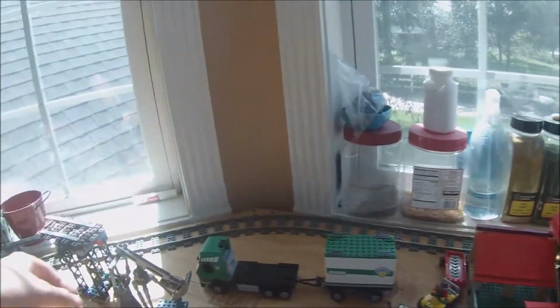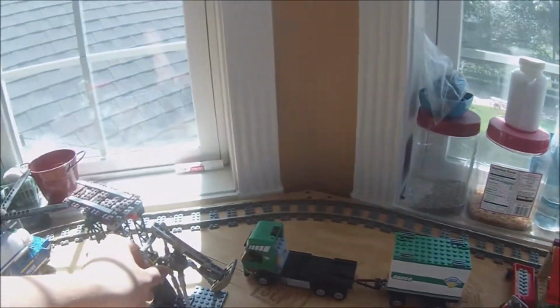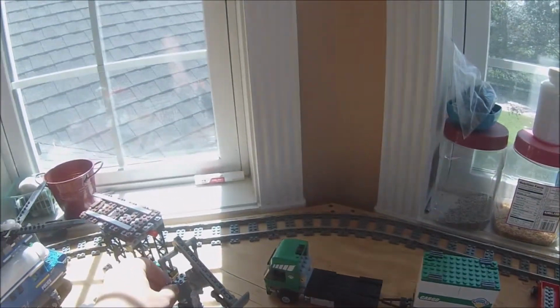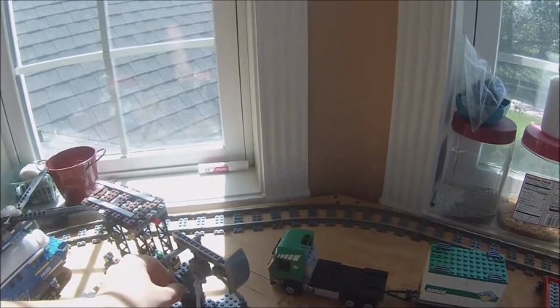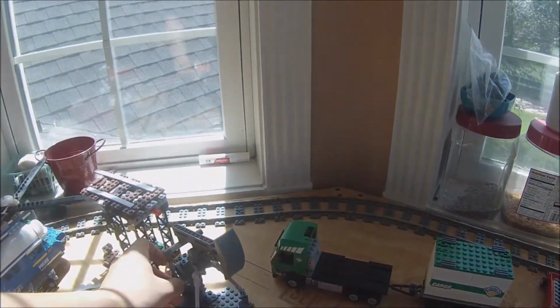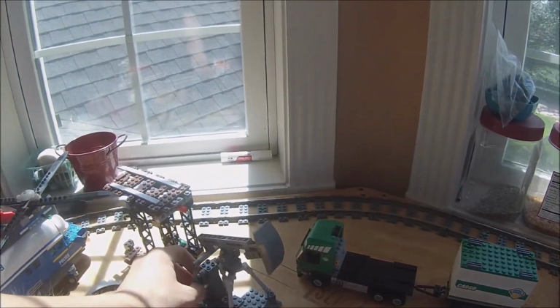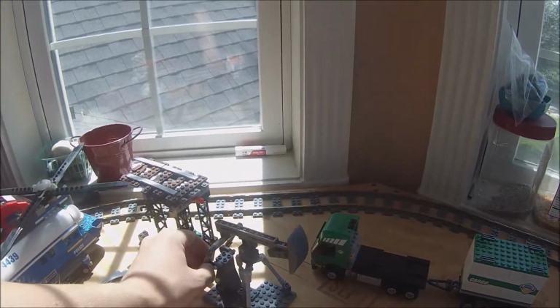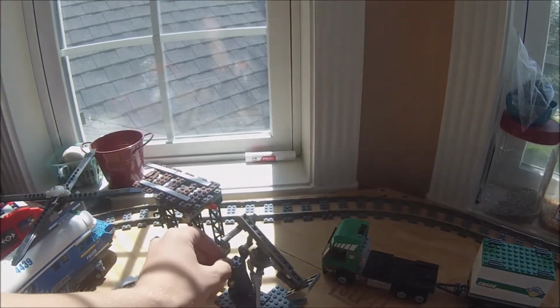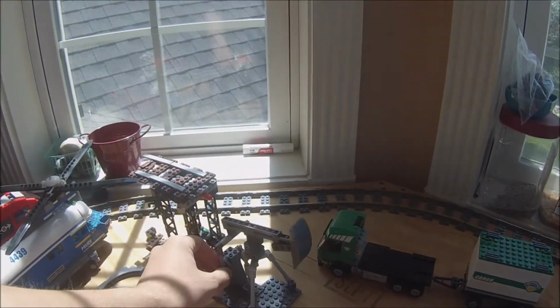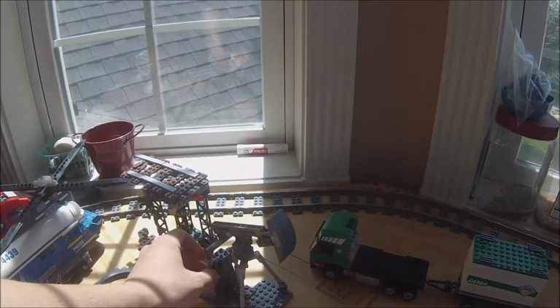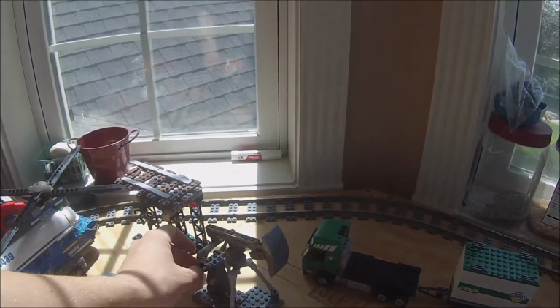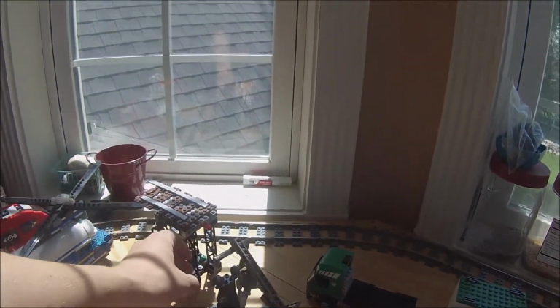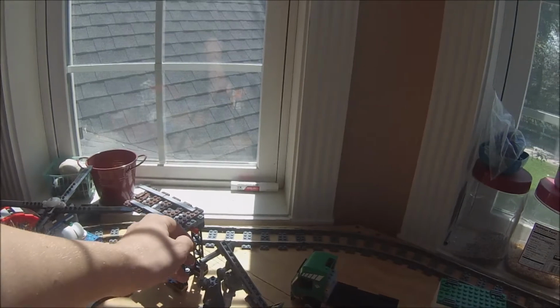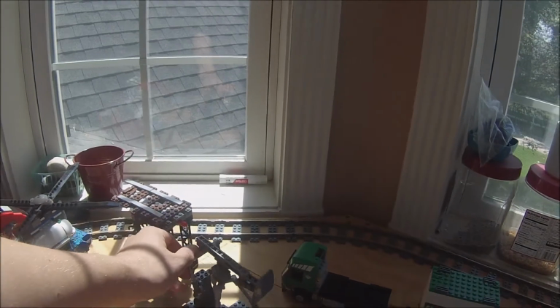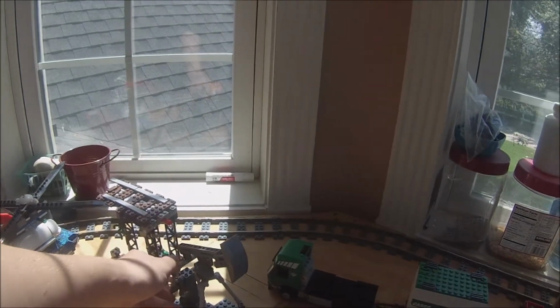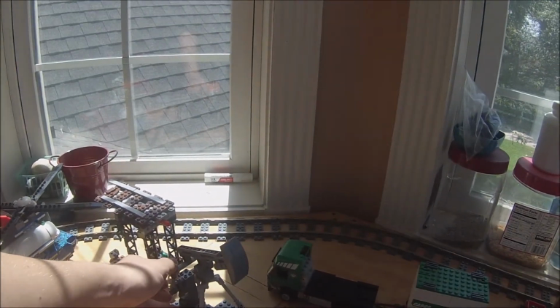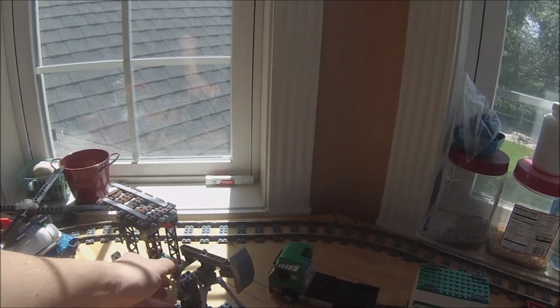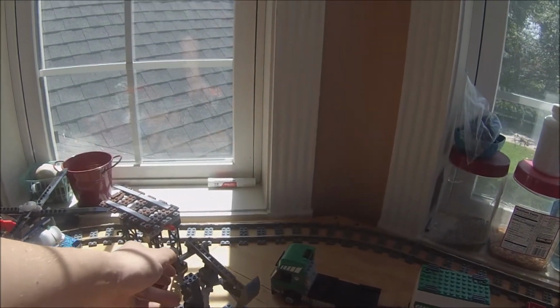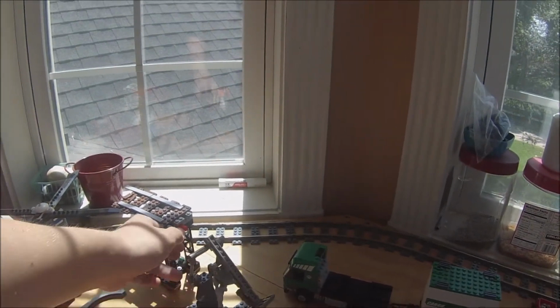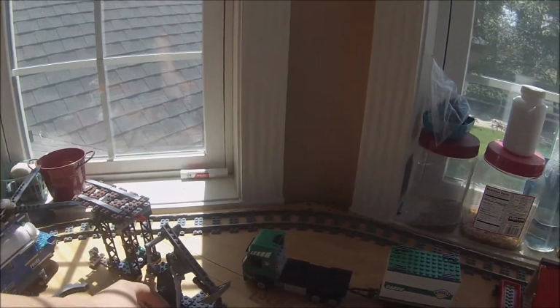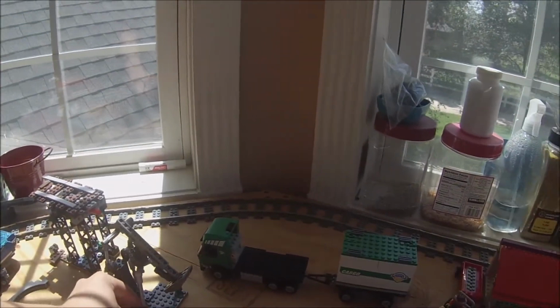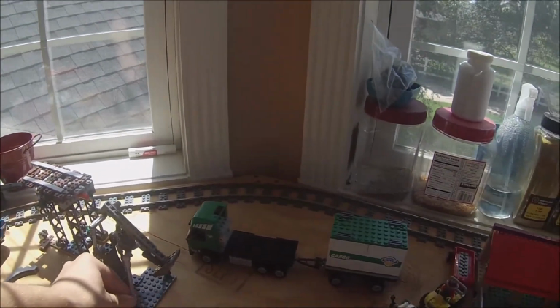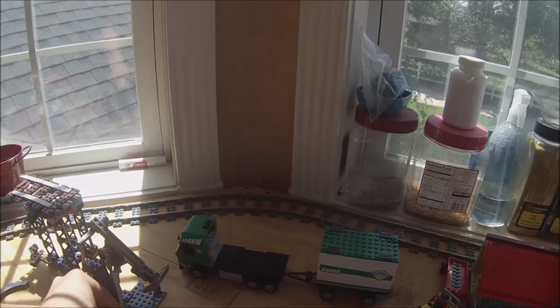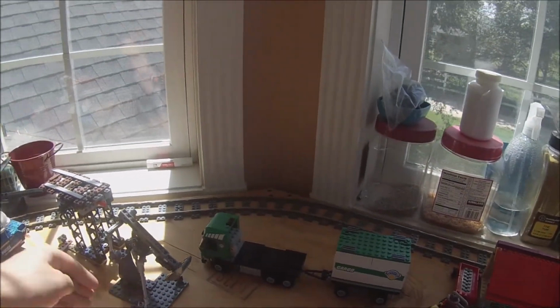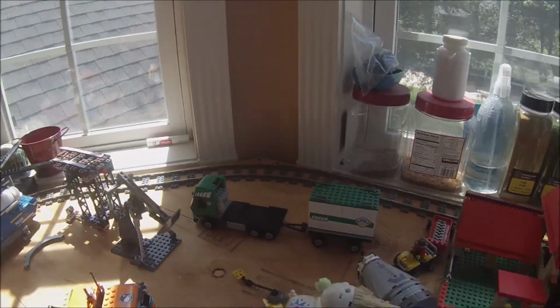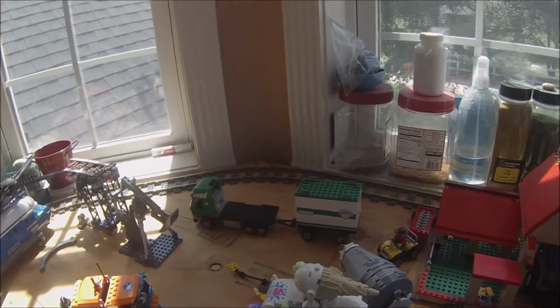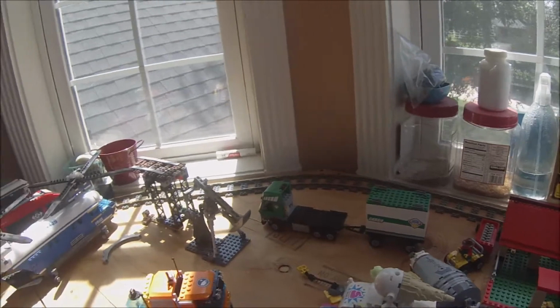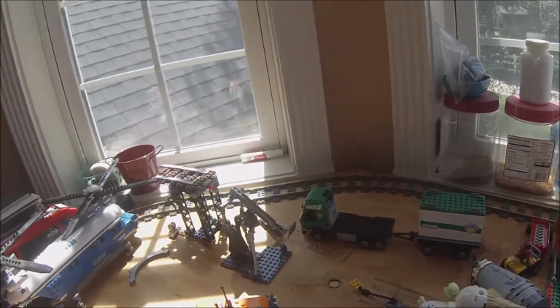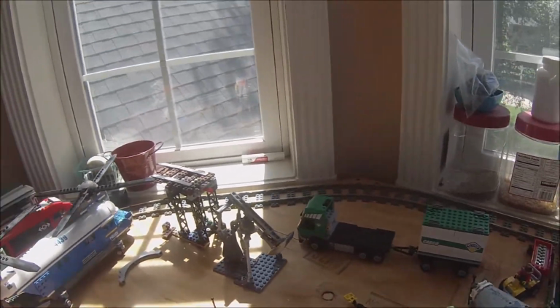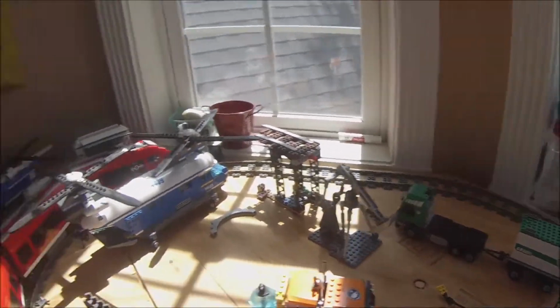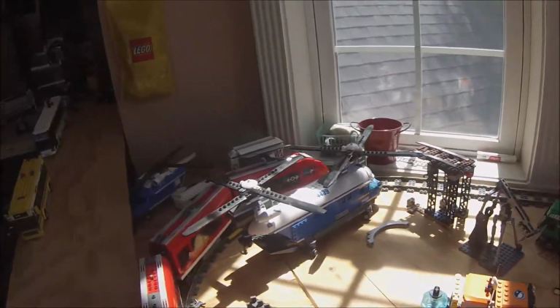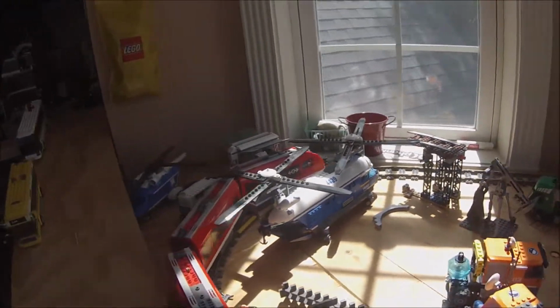I do want to find a place for this somewhere — this is my oil derrick. It does work; I couldn't manage to get power functions in it, but it looks pretty good and works well. This is kind of just a mess right now. We've got the train here.